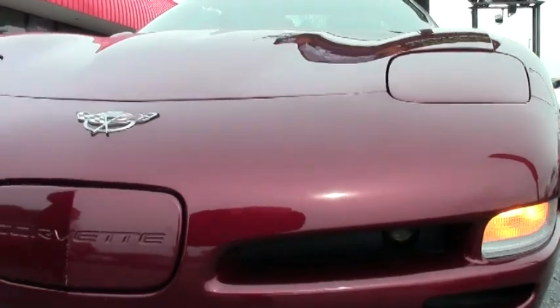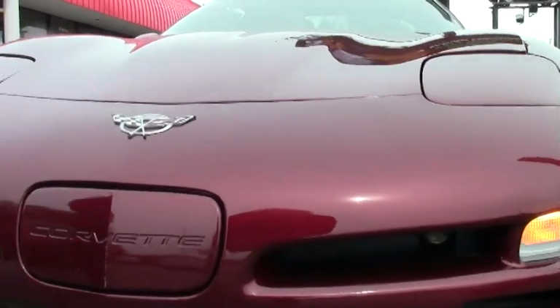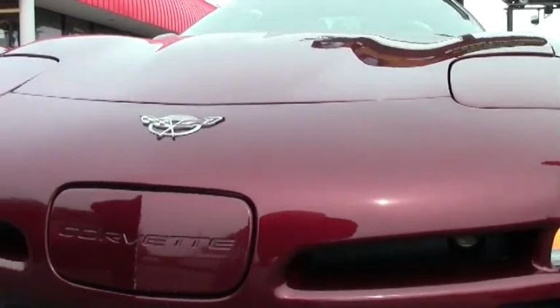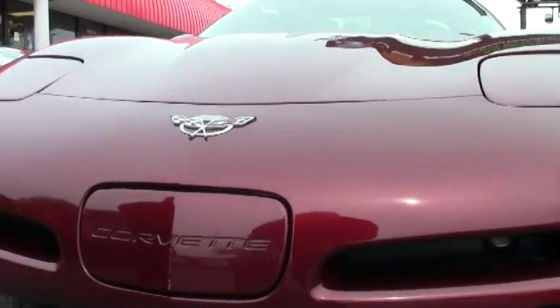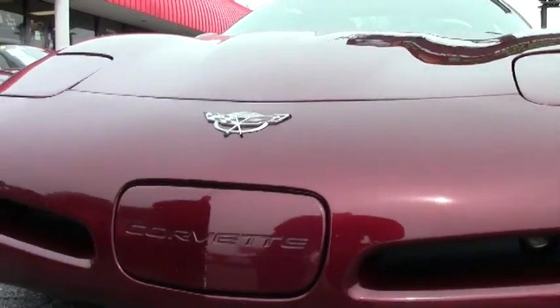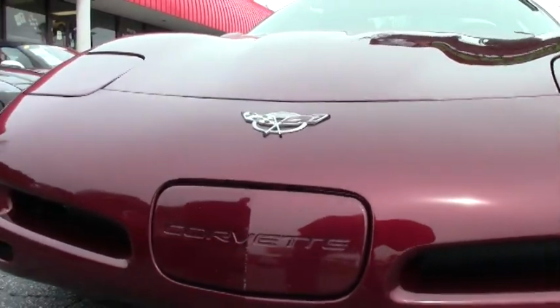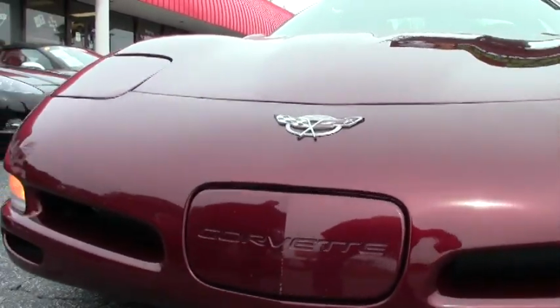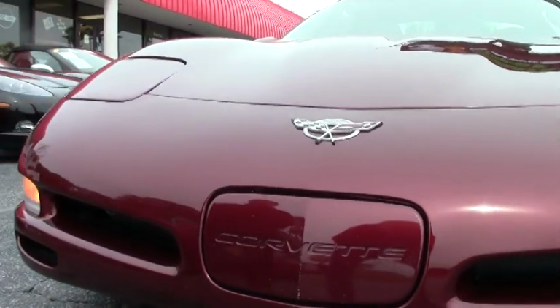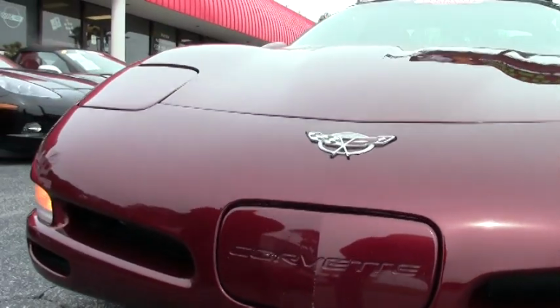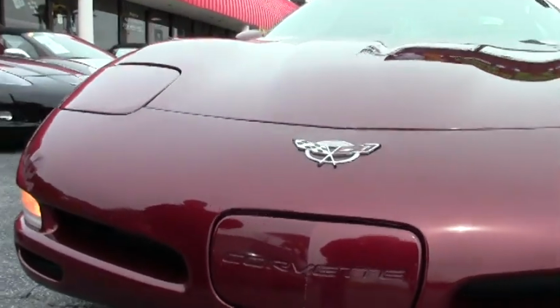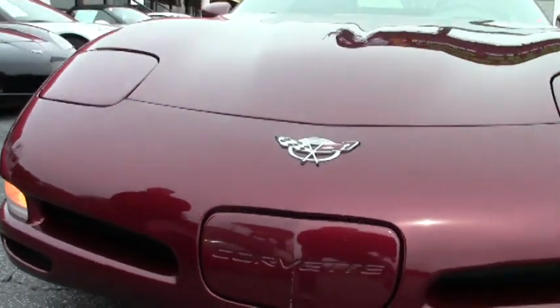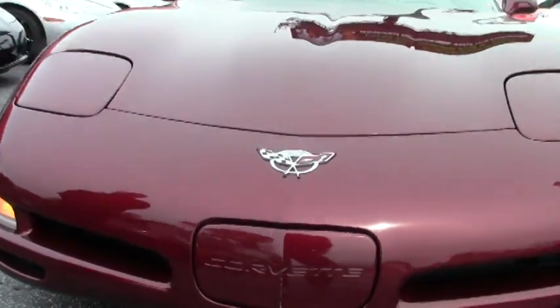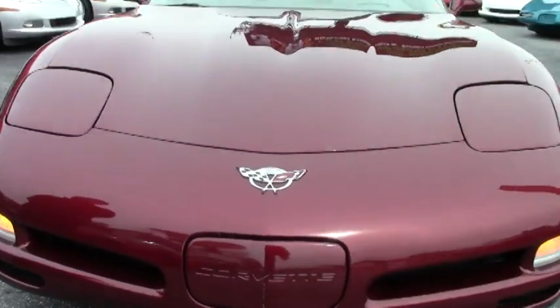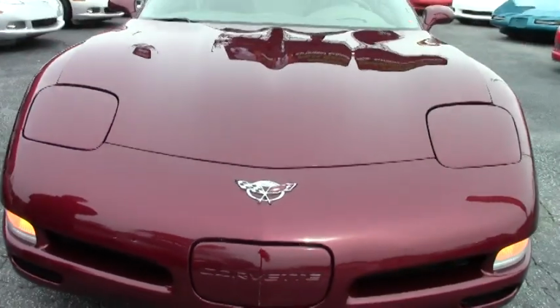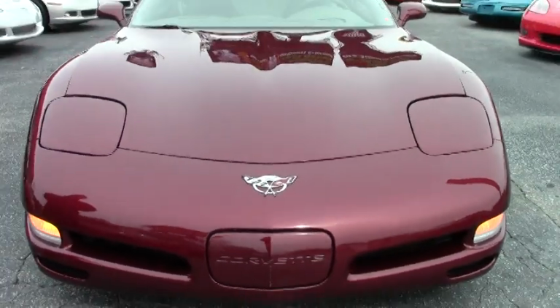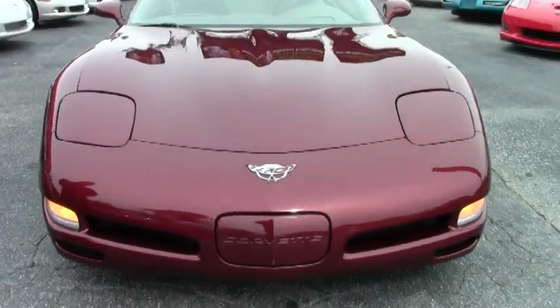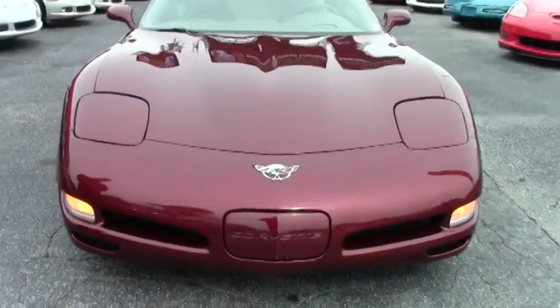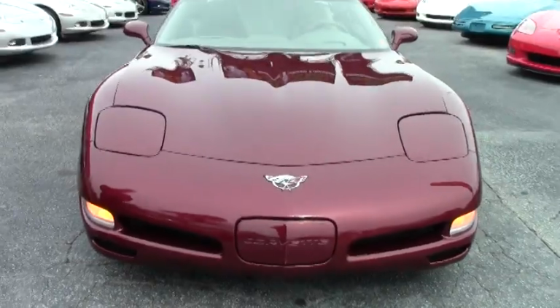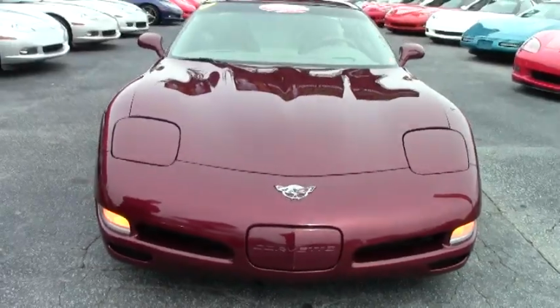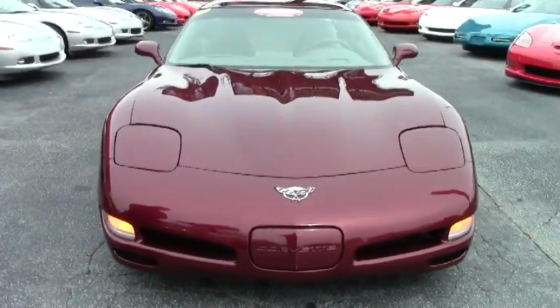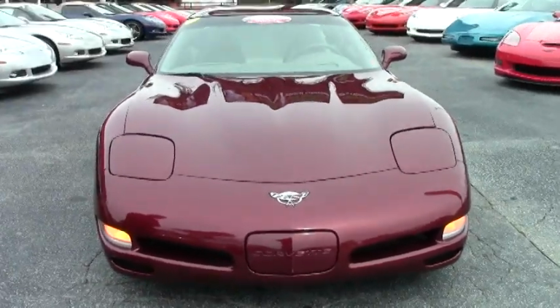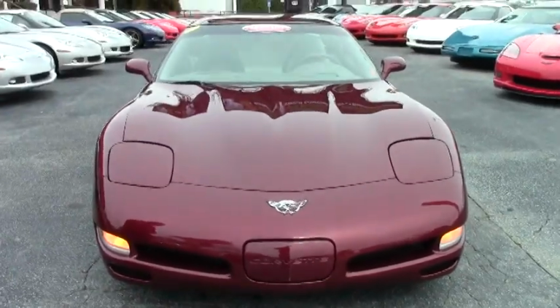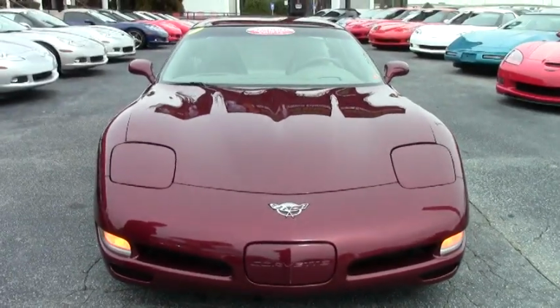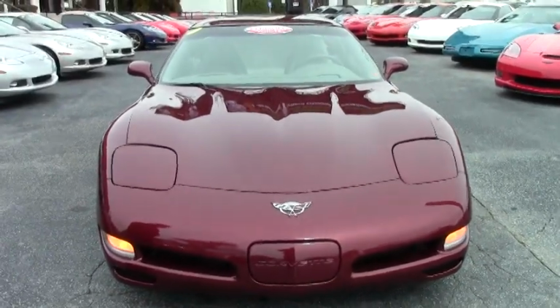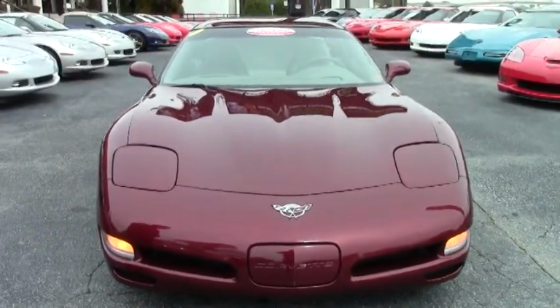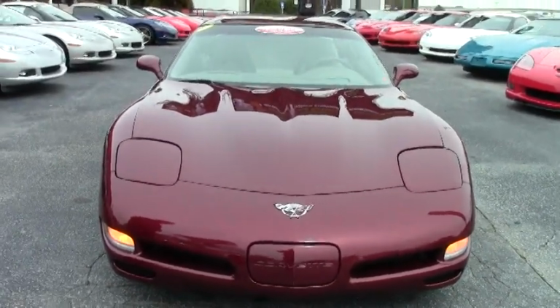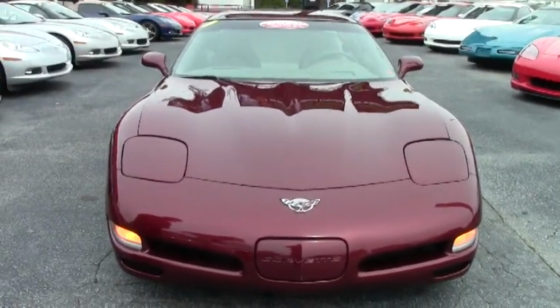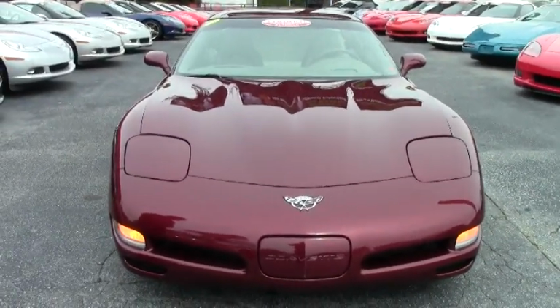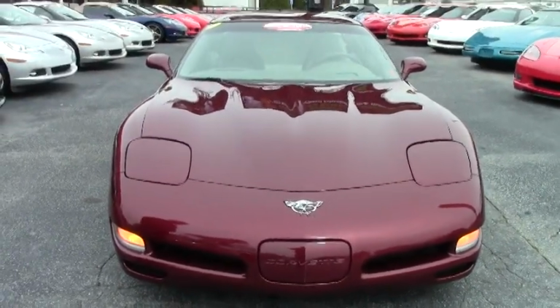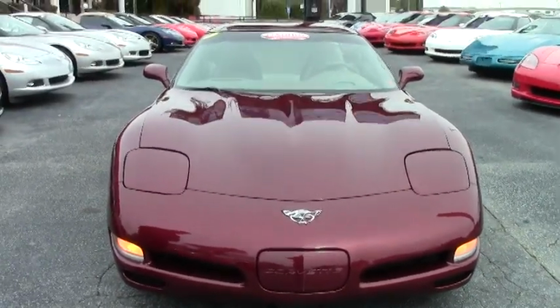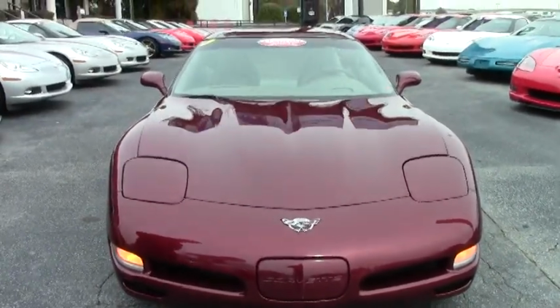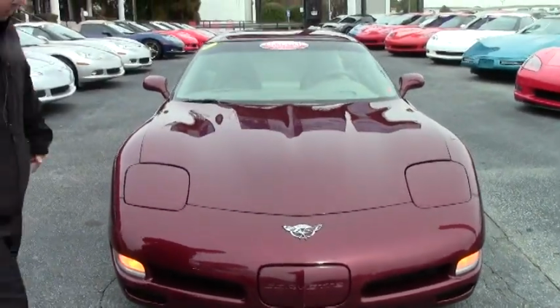This car is a nice low-mileage example. The paint on the car I would call overall very good, but I do want to point out a few things.